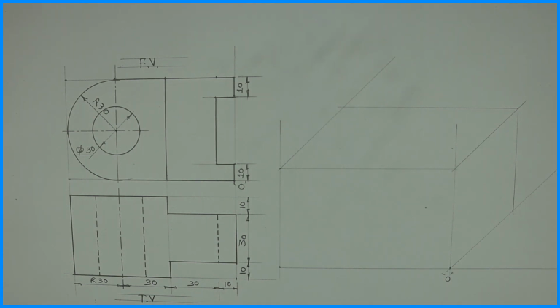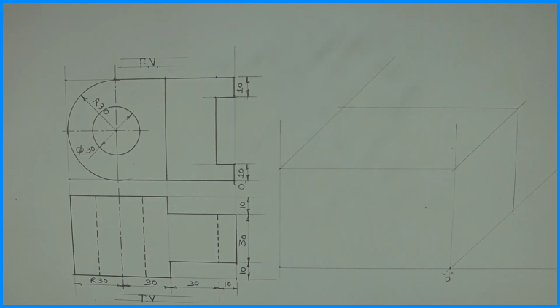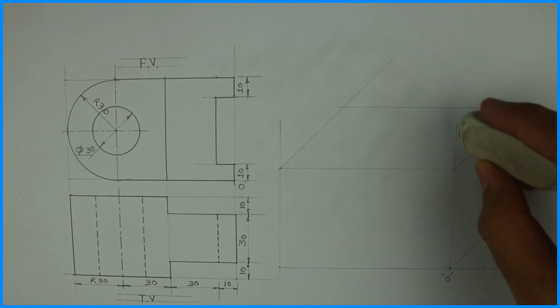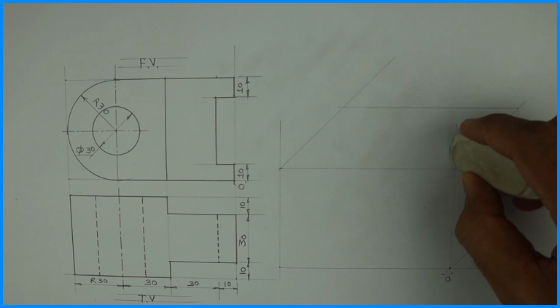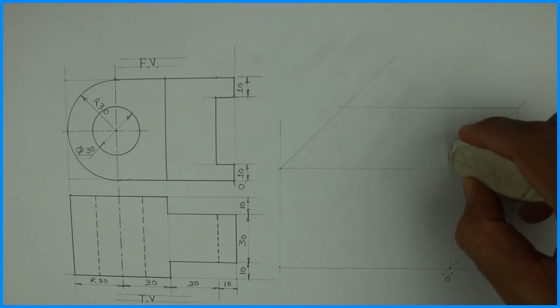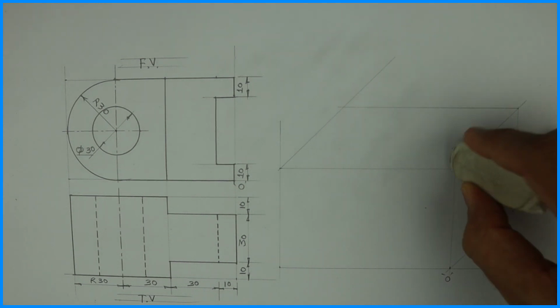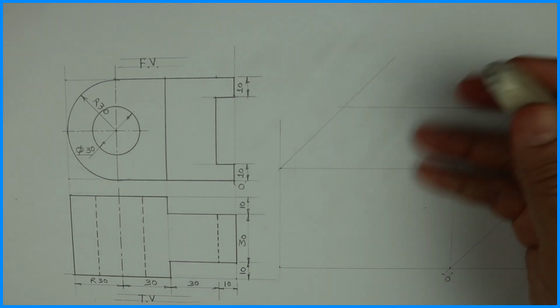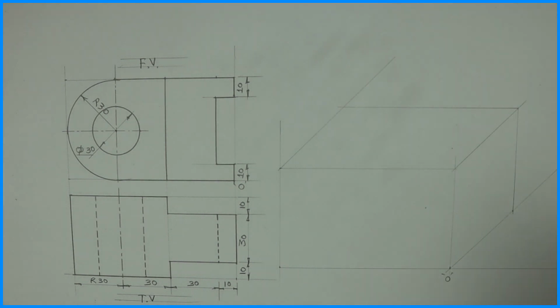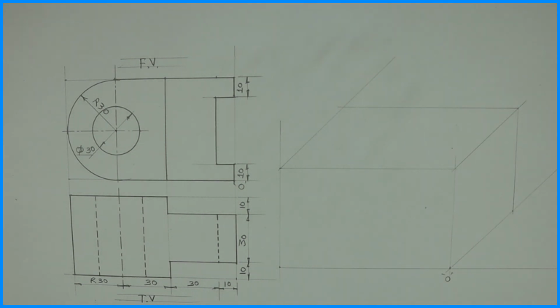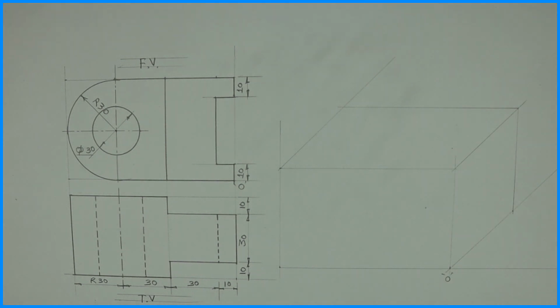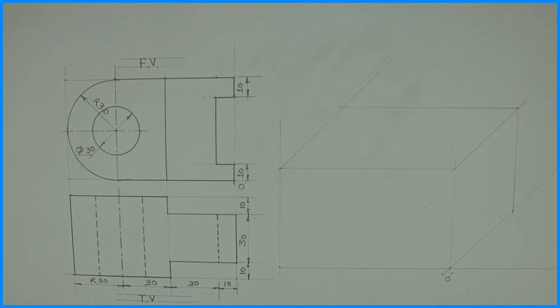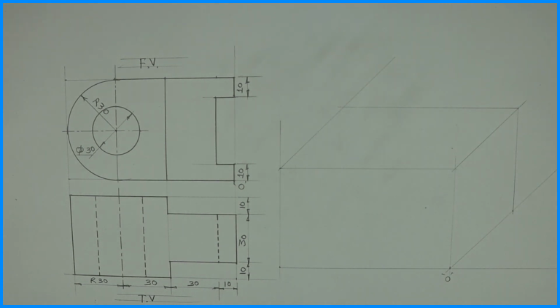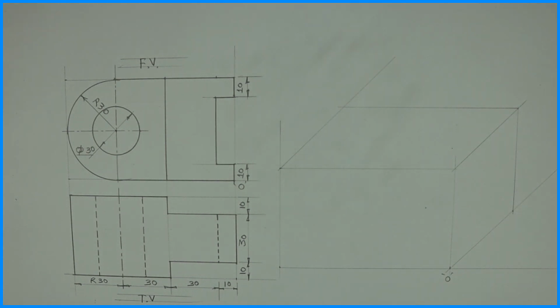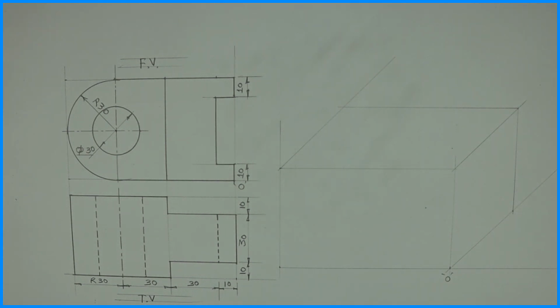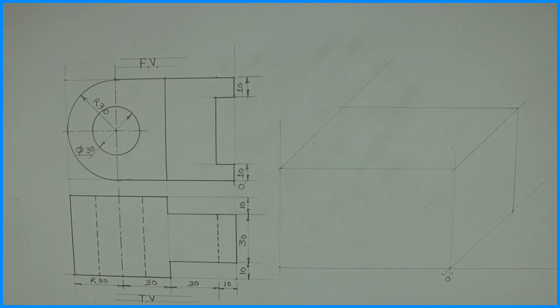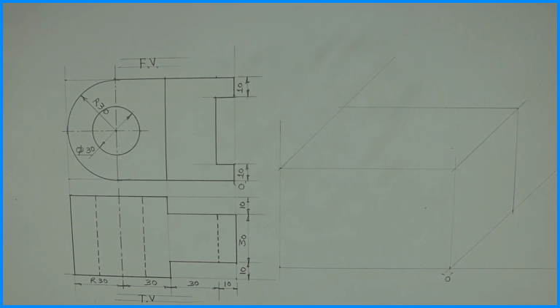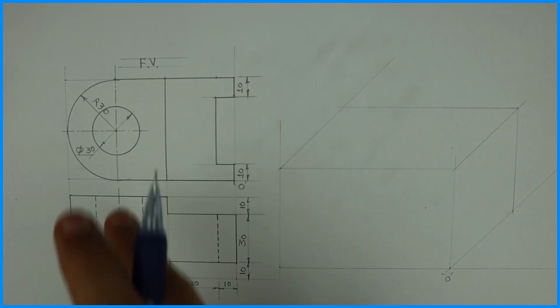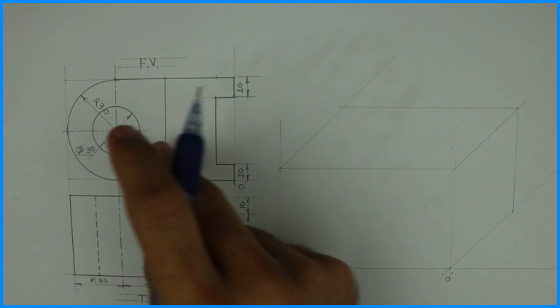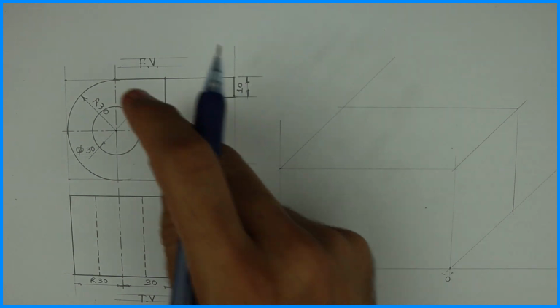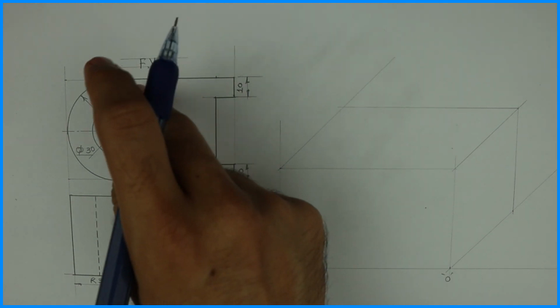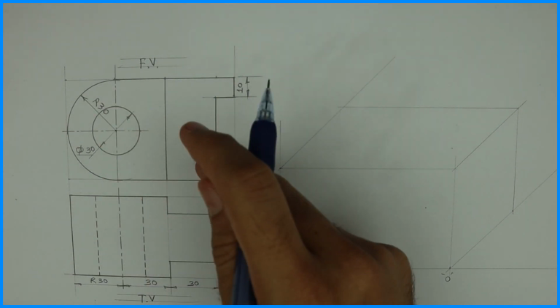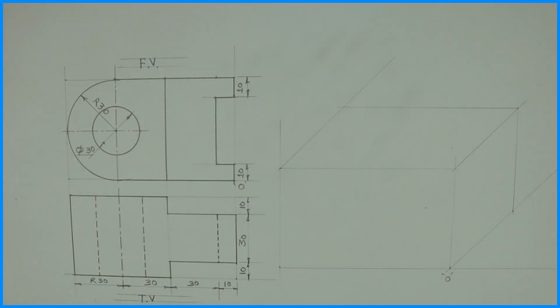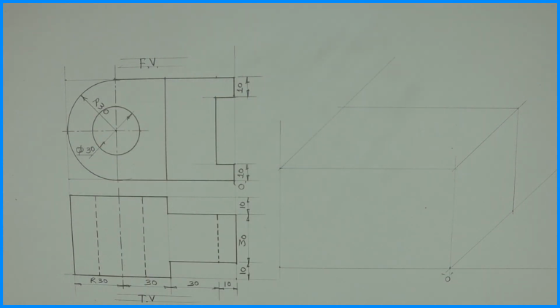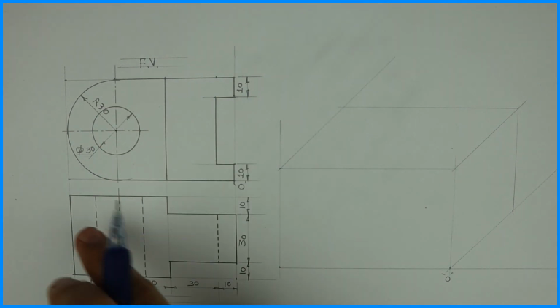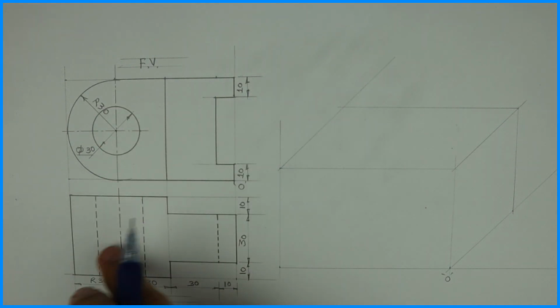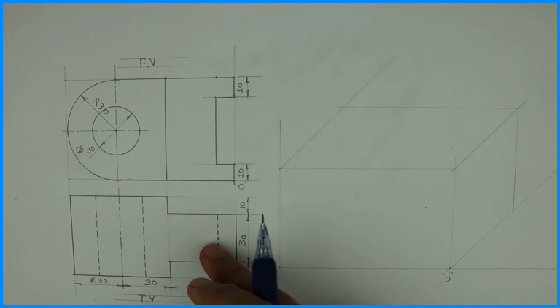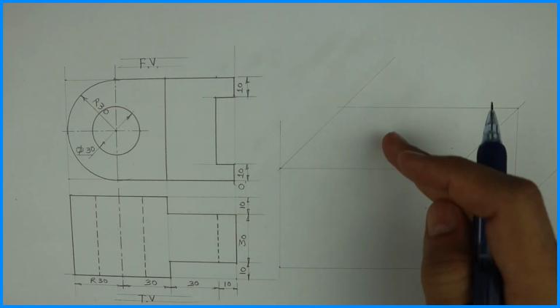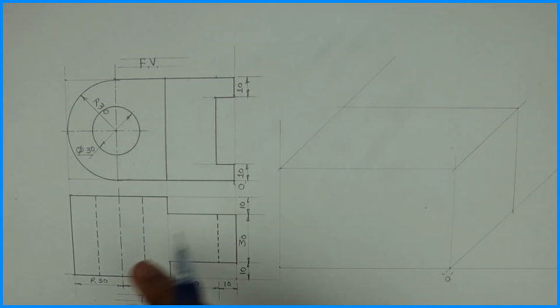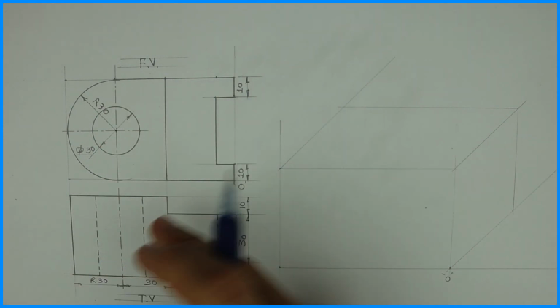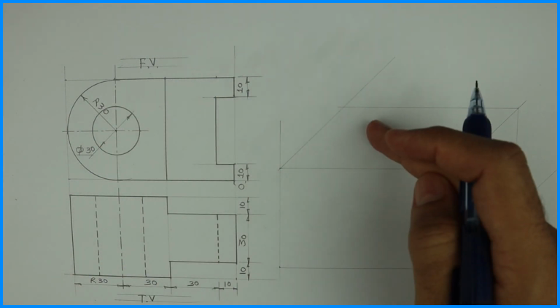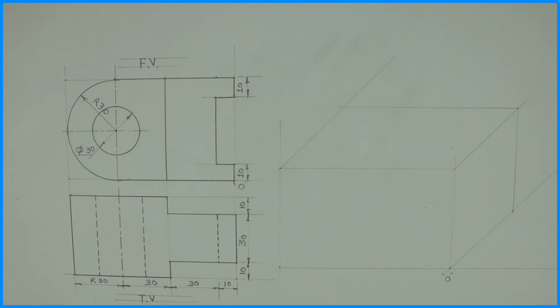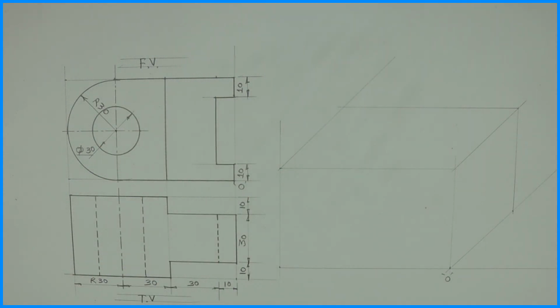Now after completing this box, we will see that in the front view there are two parts and in the top view there is only one part. So we'll start with the top view.